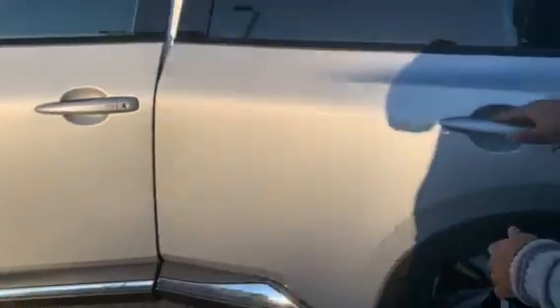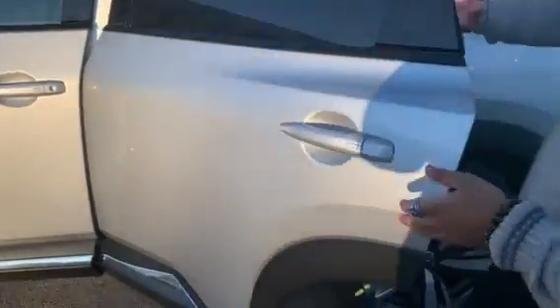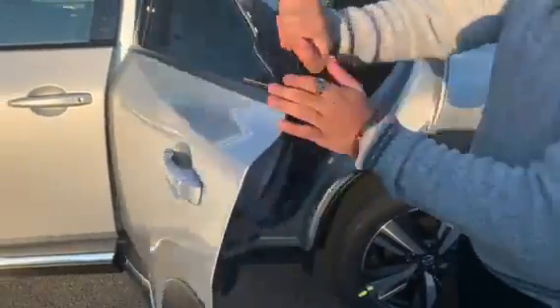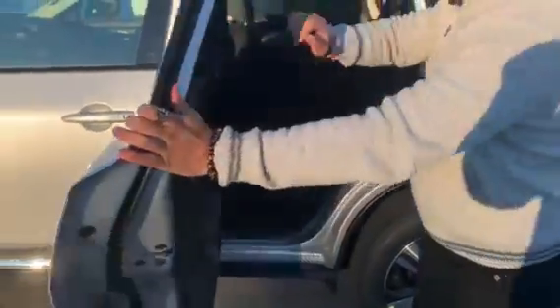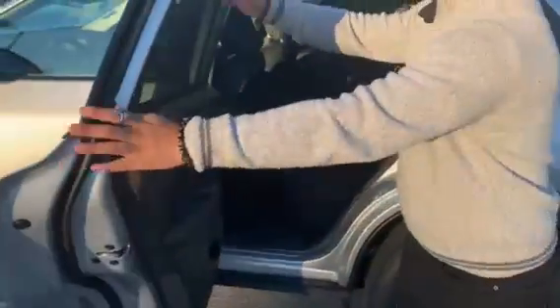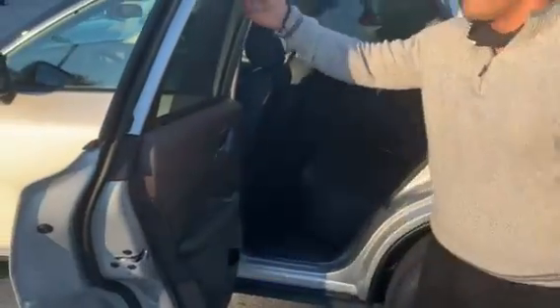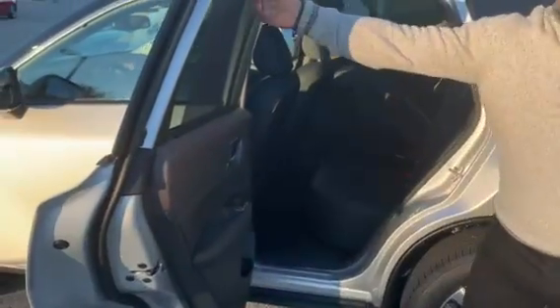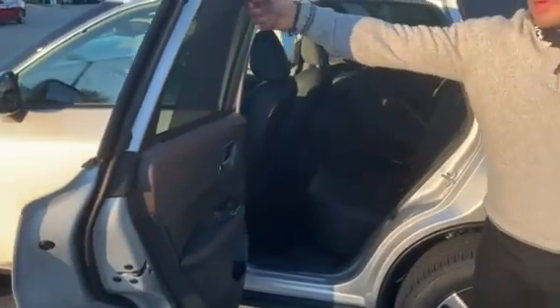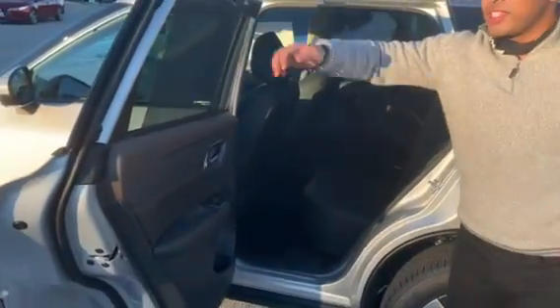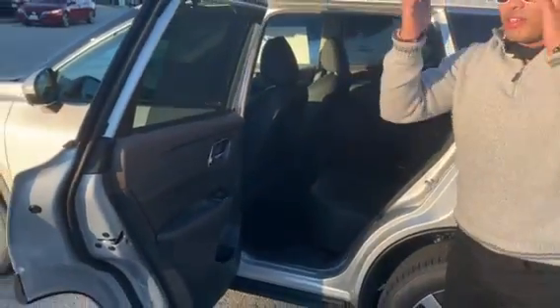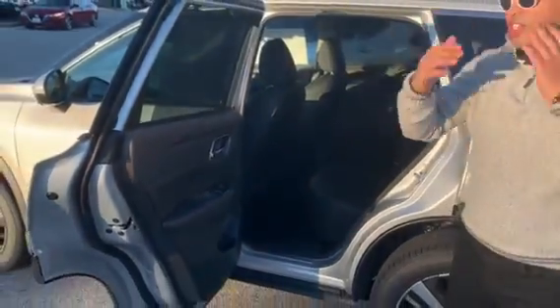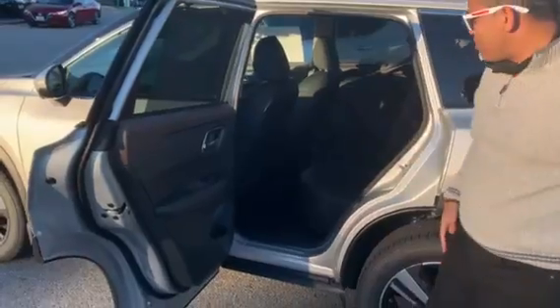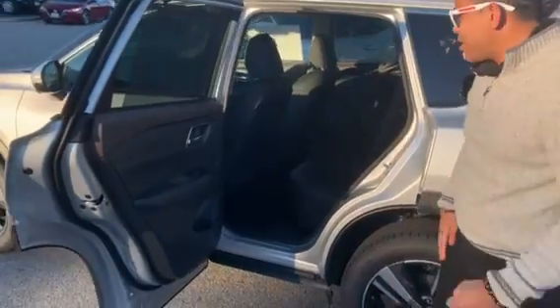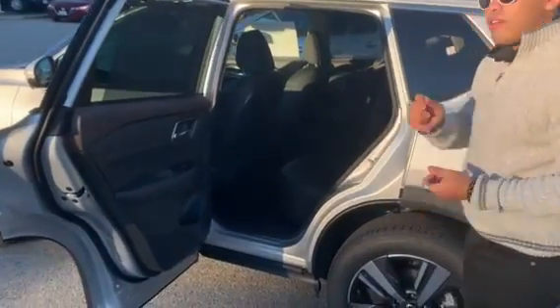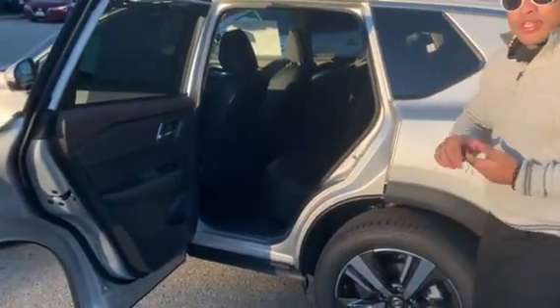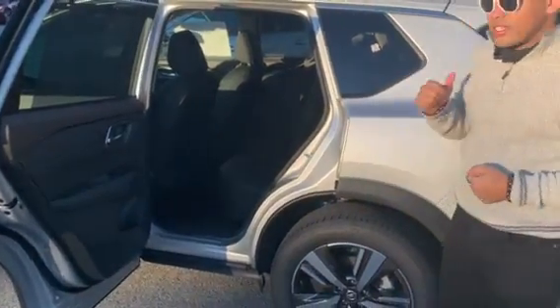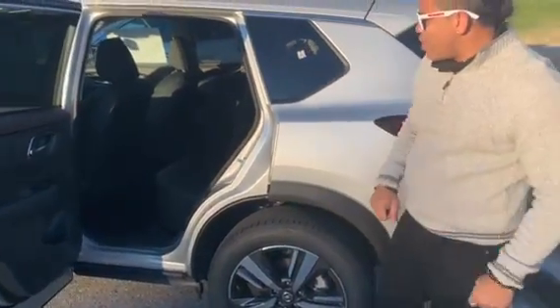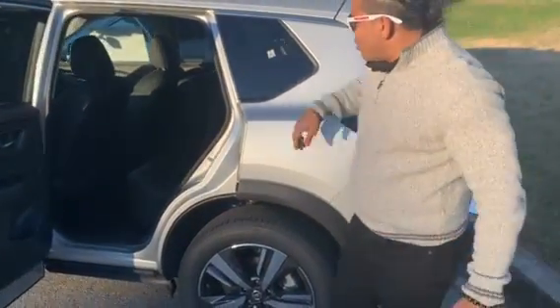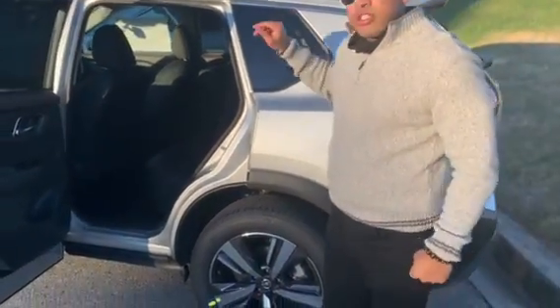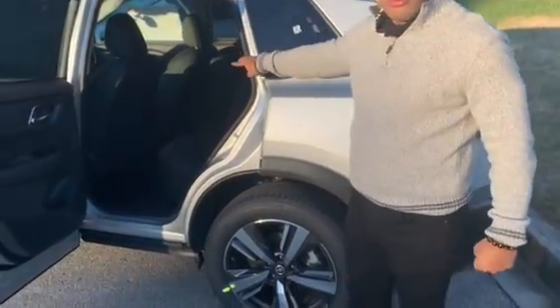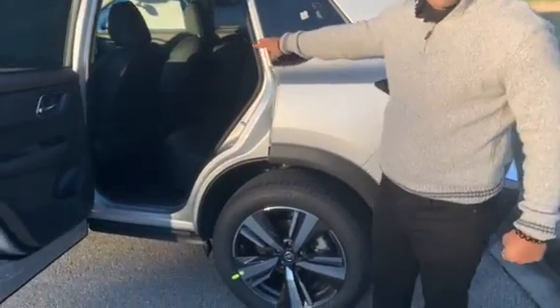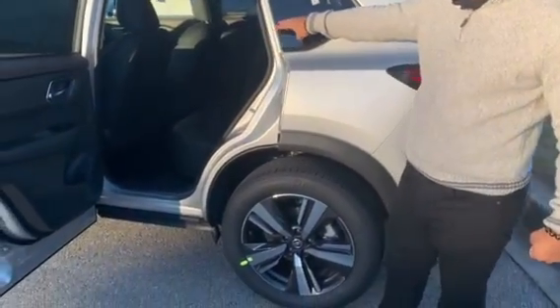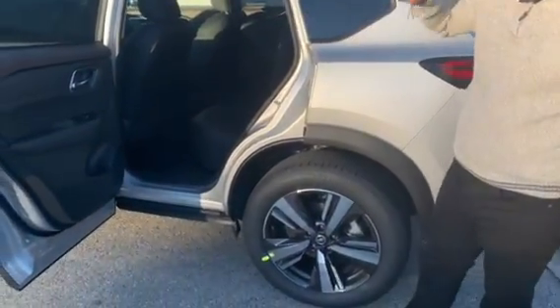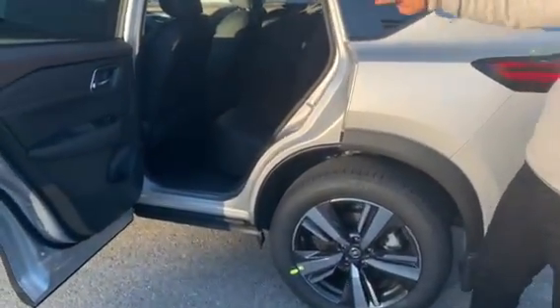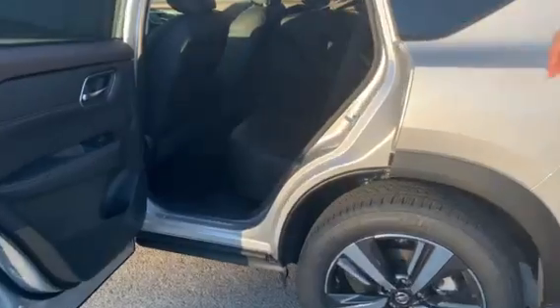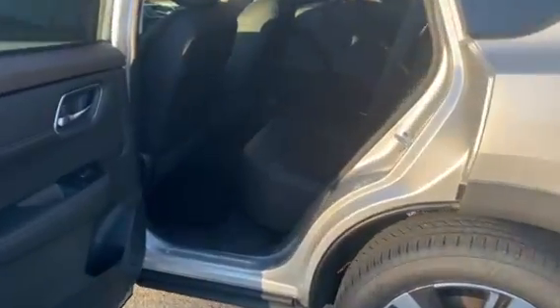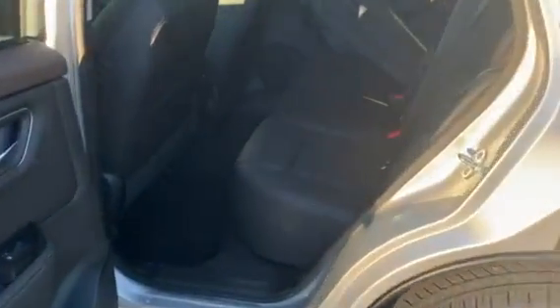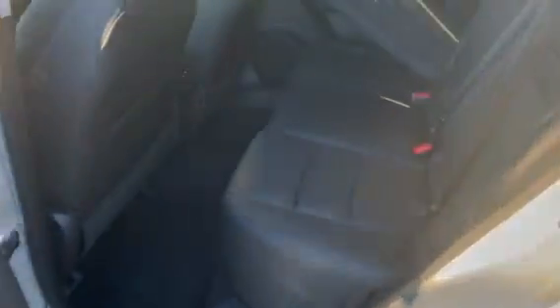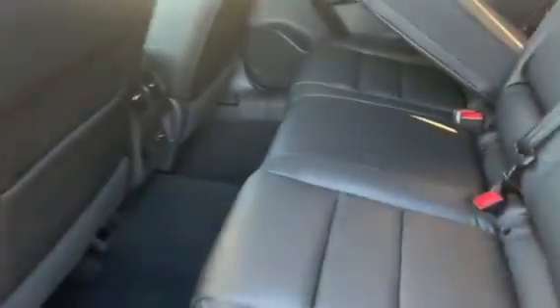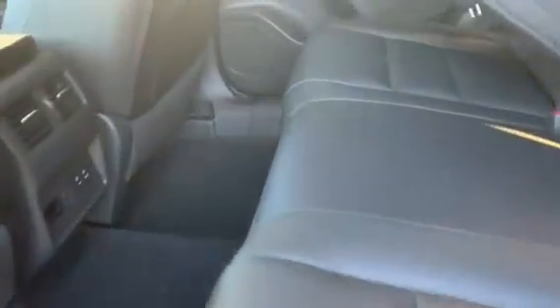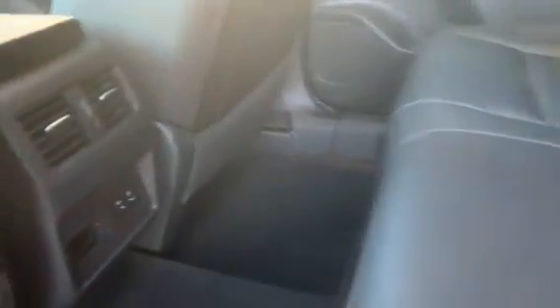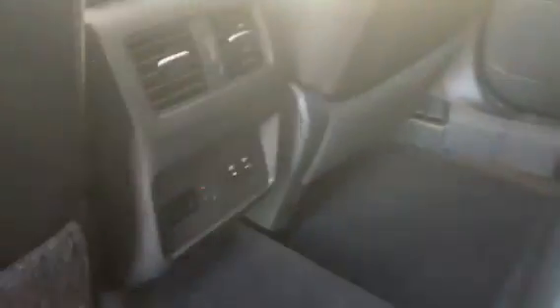Another cool thing I like is this visor in the back for anyone that needs a little sunshade. For anyone that sits in the second row, you get two rear vents back here with two rear USBs. You get the A-type and C-type charger.